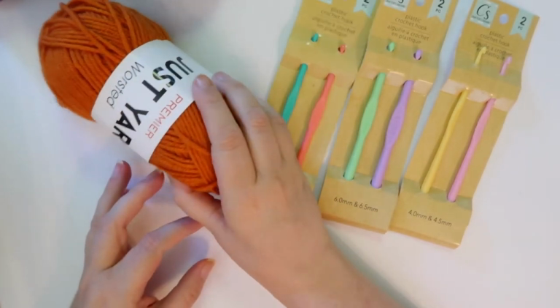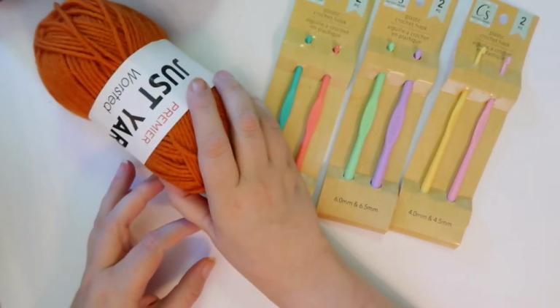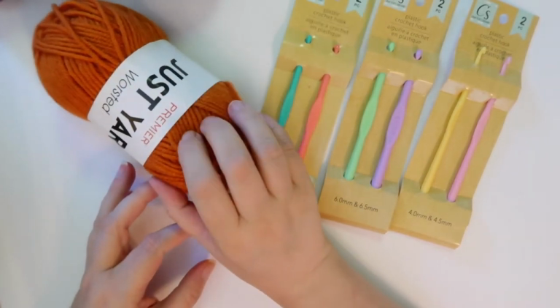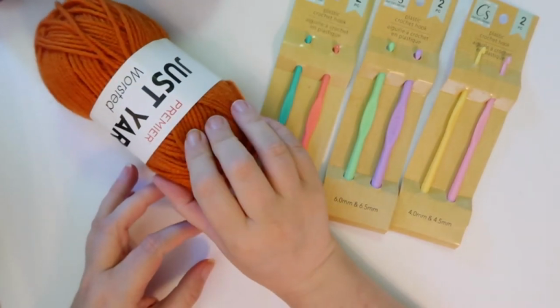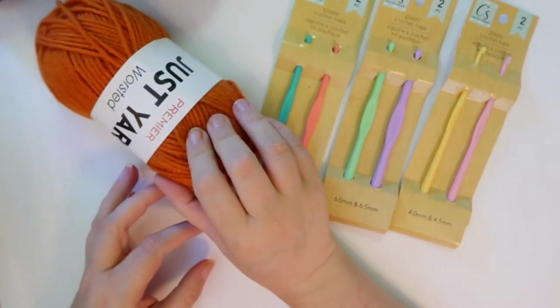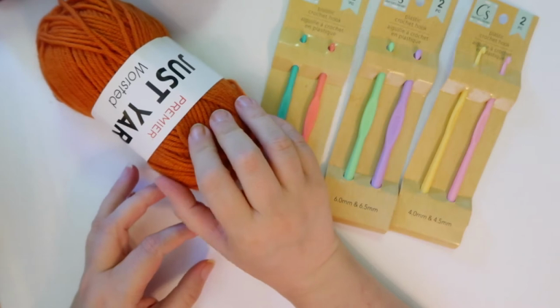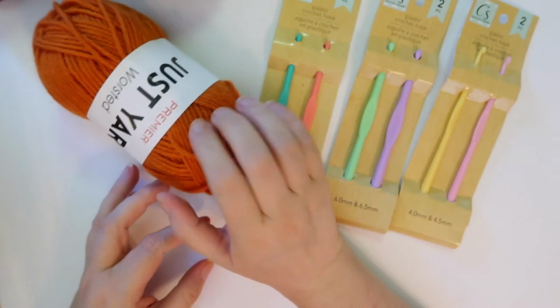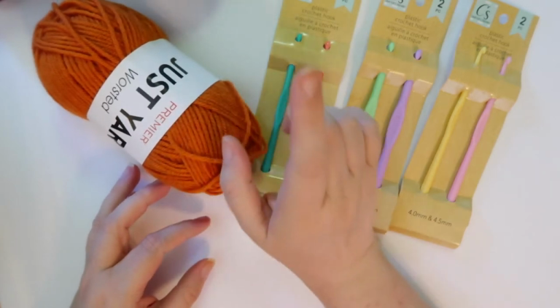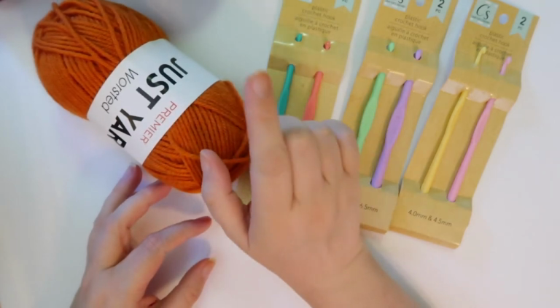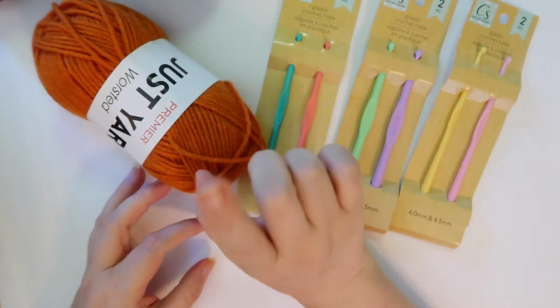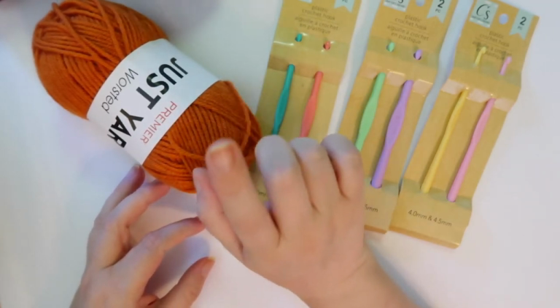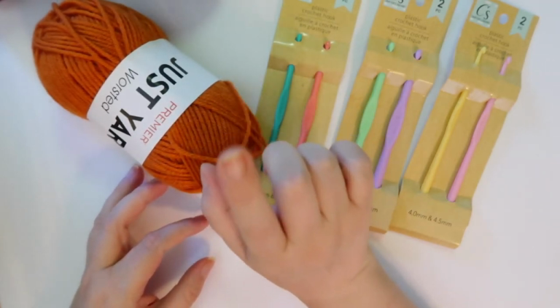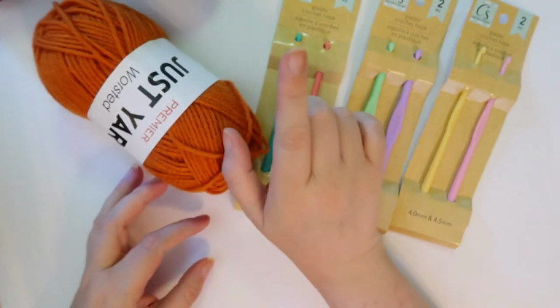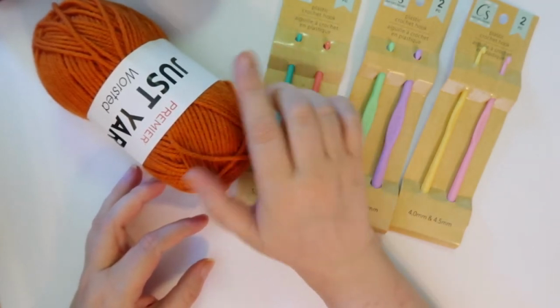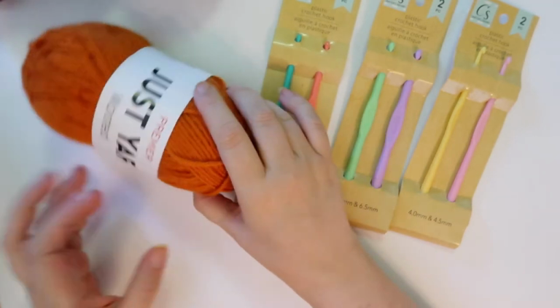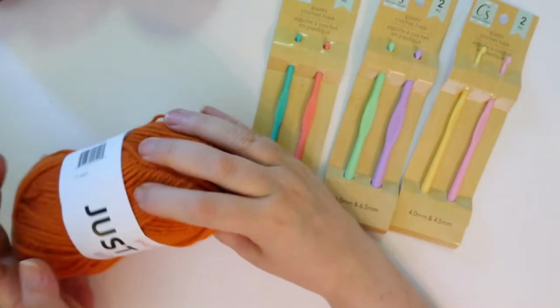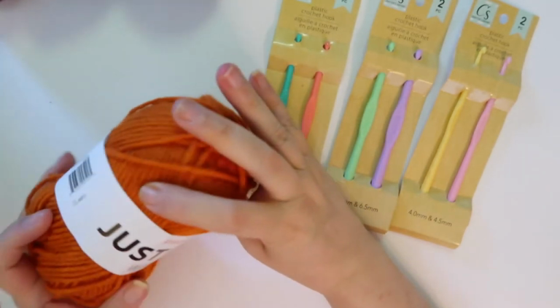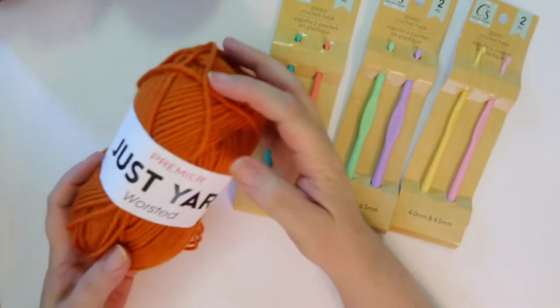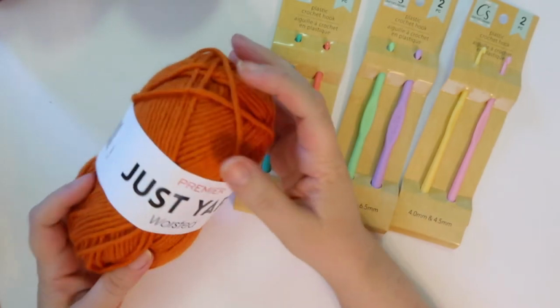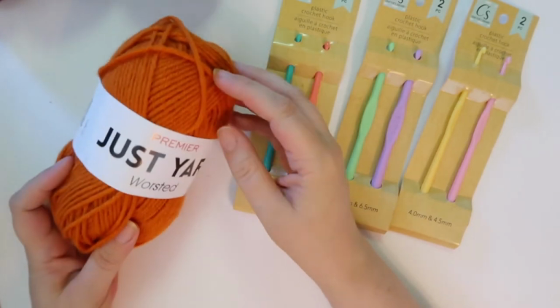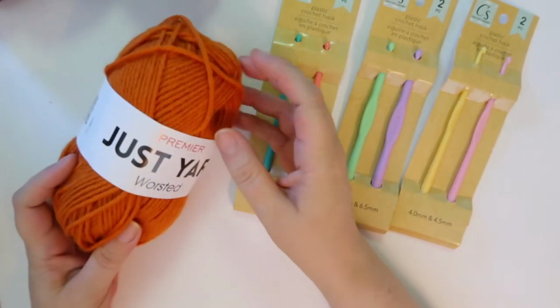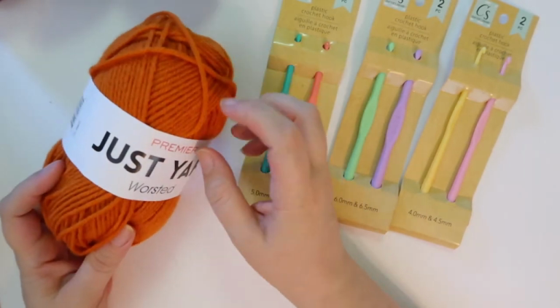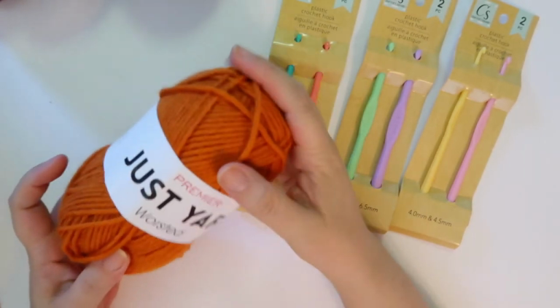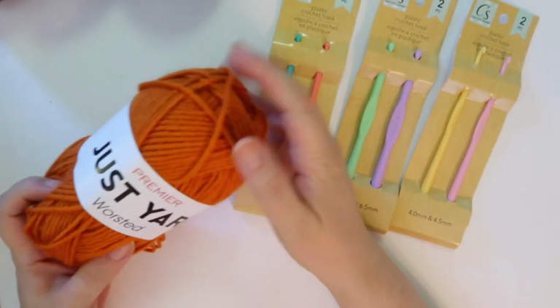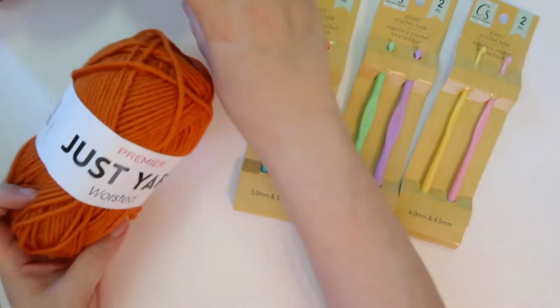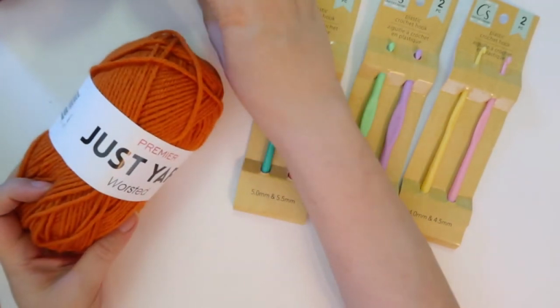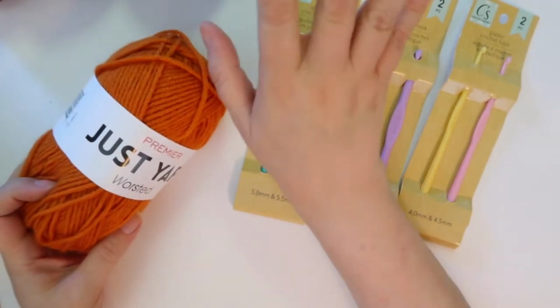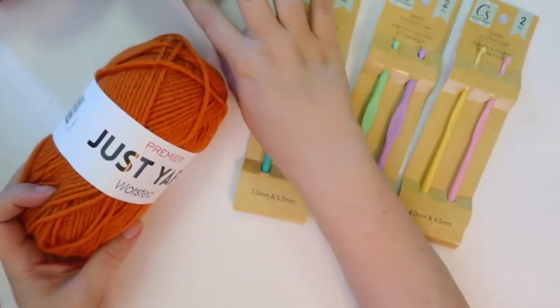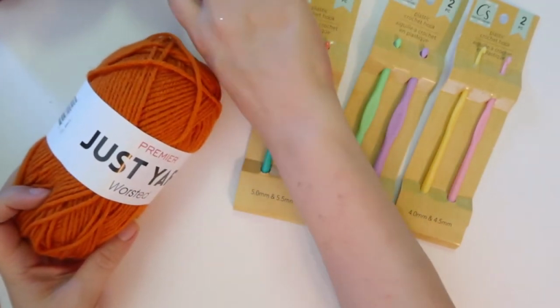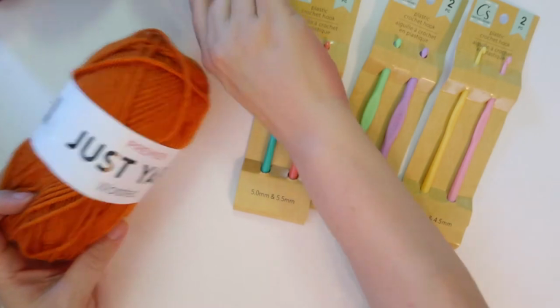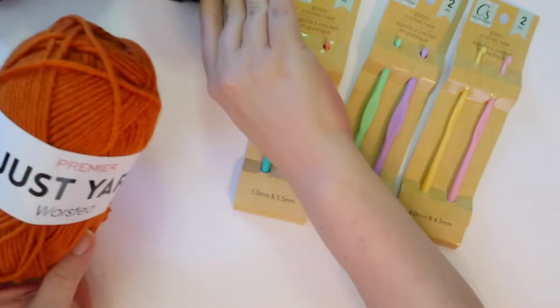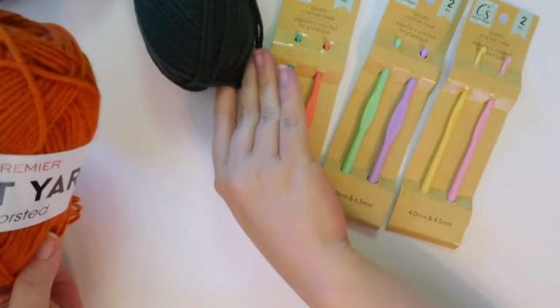First of all, we're going to take a look at the yarn. I'm going to tell you right off the bat — yes, it is worth it. With this yarn, their yarn balls, right now they have fall colors out, which you saw at the beginning.